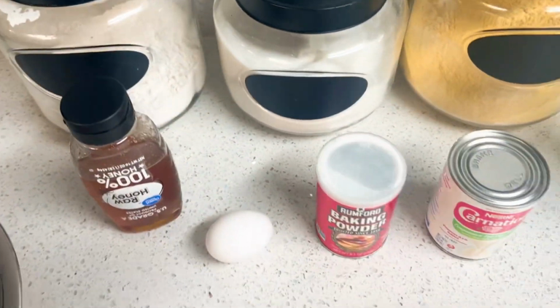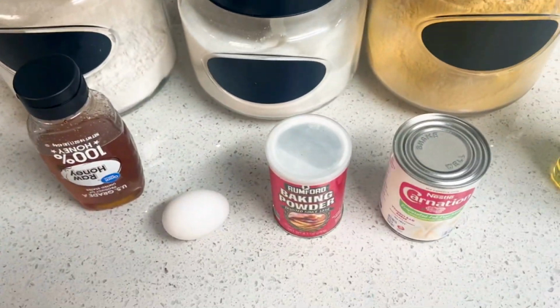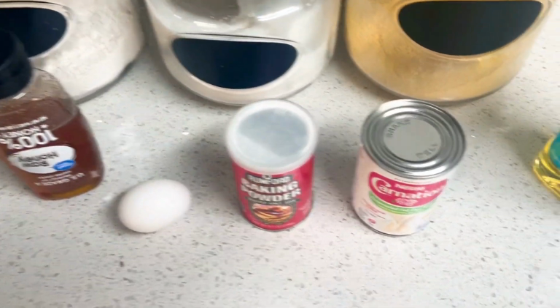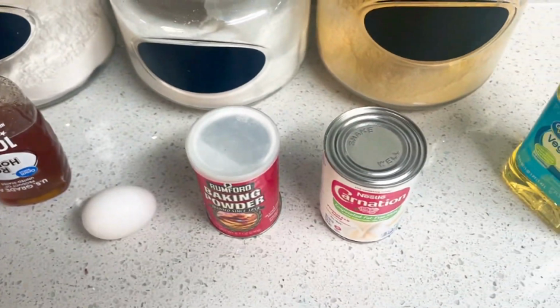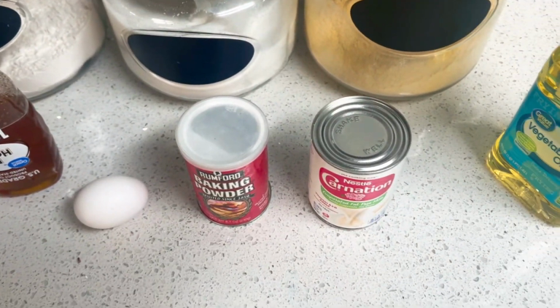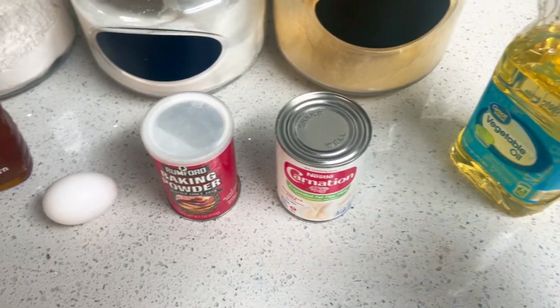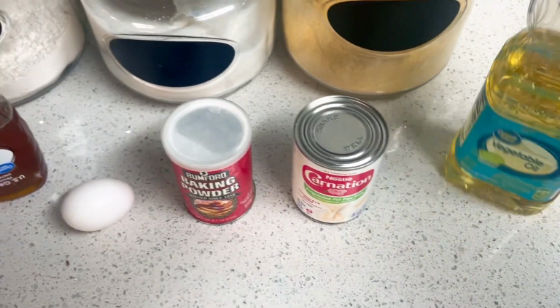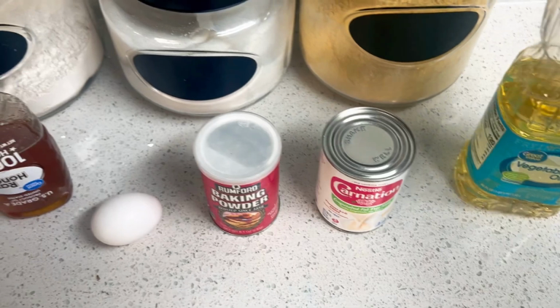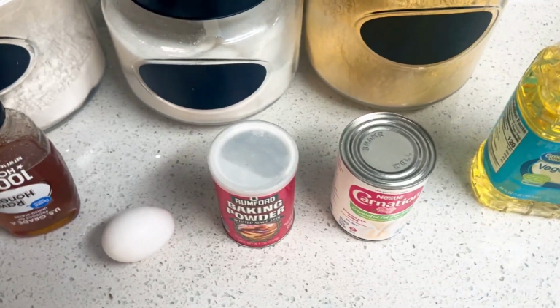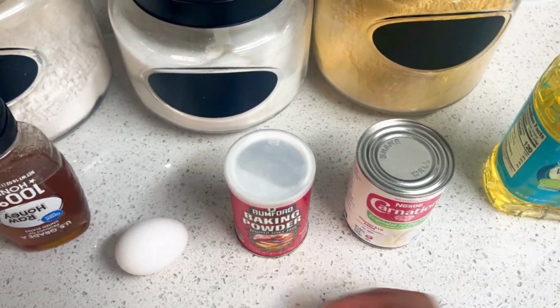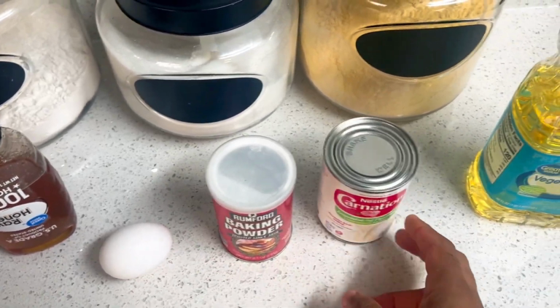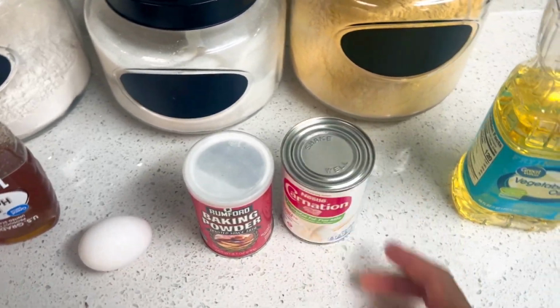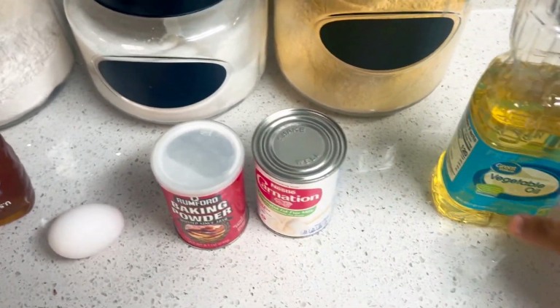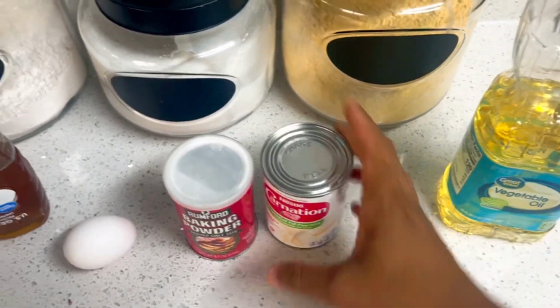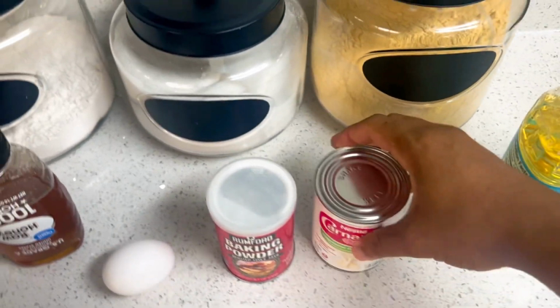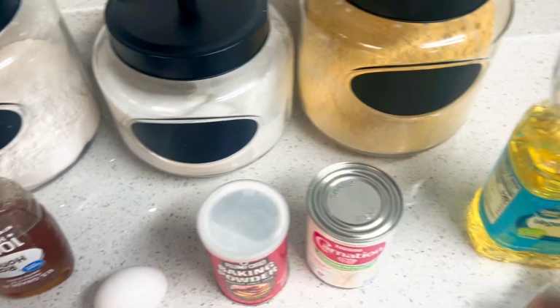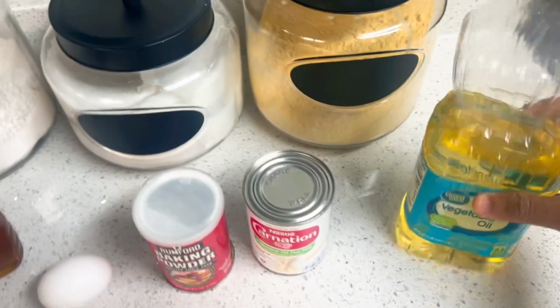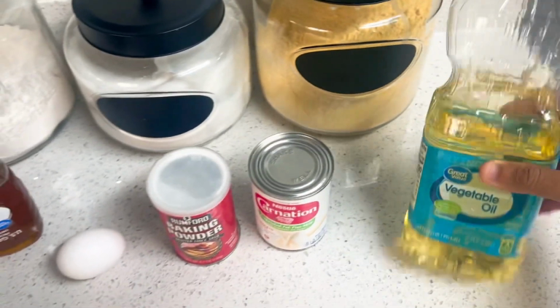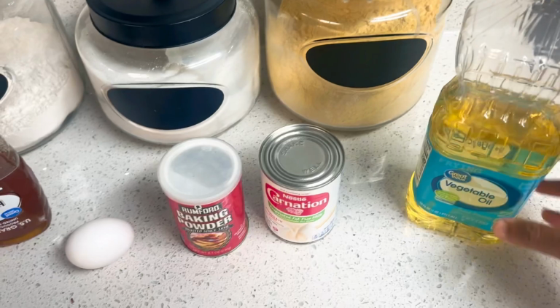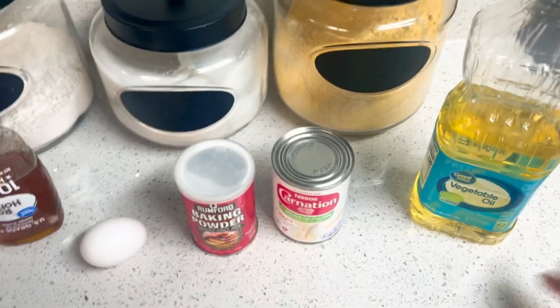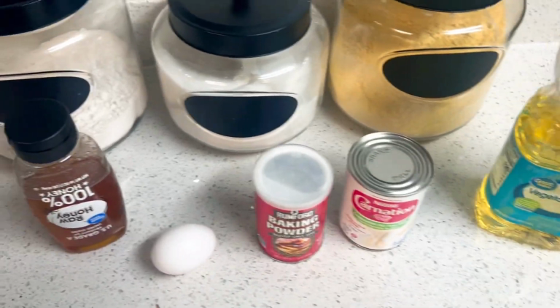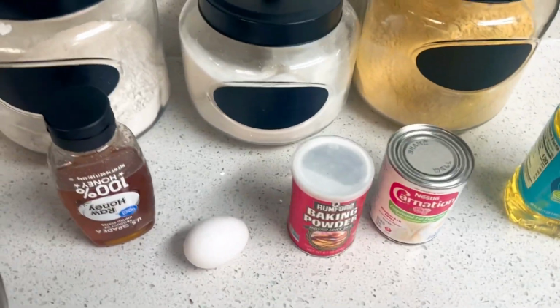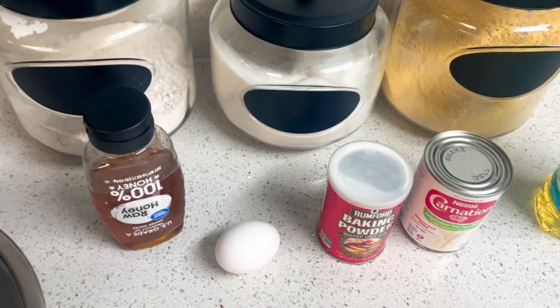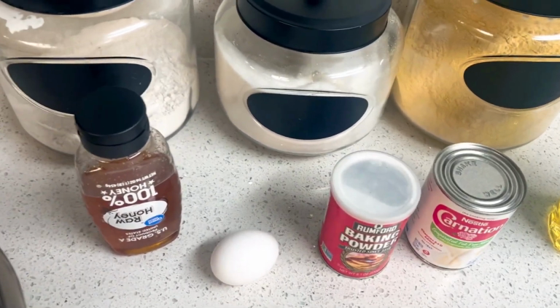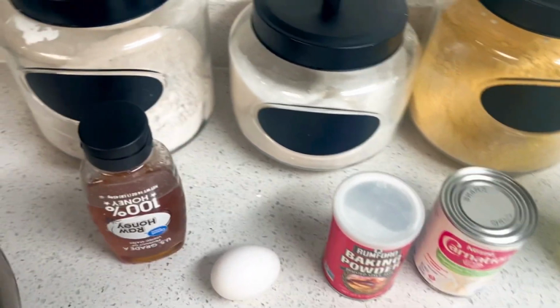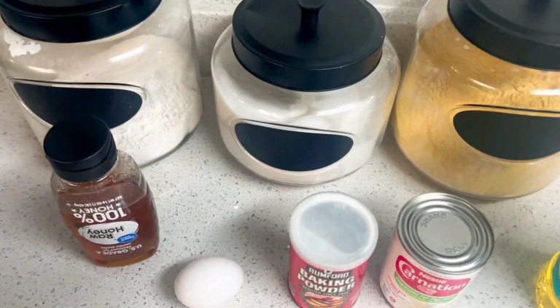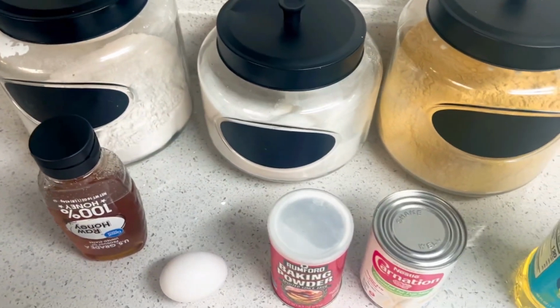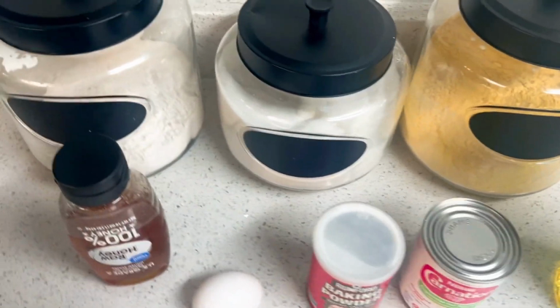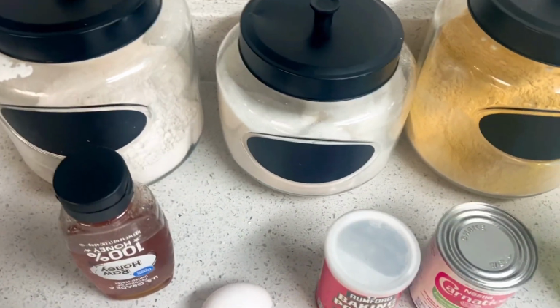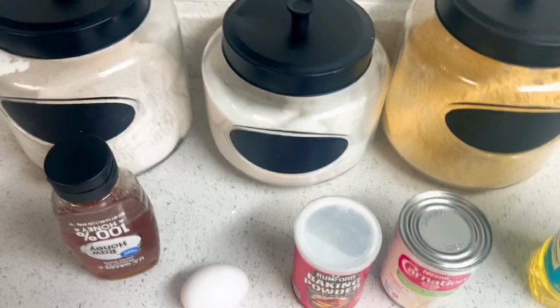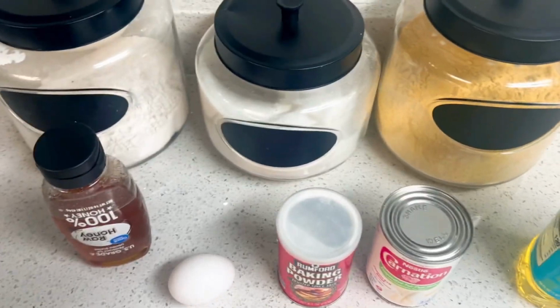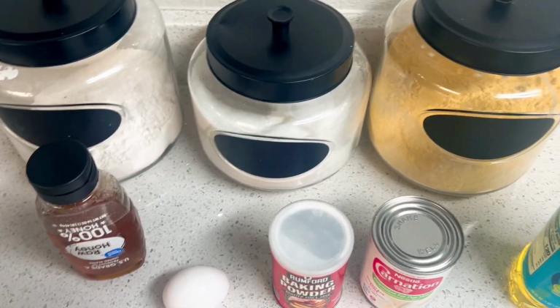I added some honey to this one. I got some salt, the baking powder, the milk — I'm using carnation milk for this one. Some oil, and you could use butter also, and I got an egg. So I'm going to portion everything off camera and come back when I'm ready.